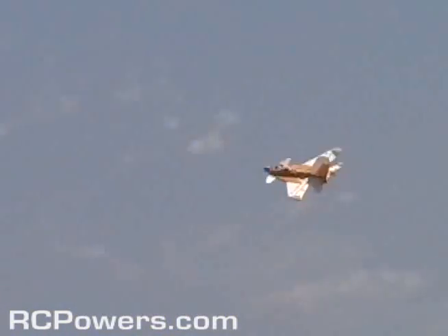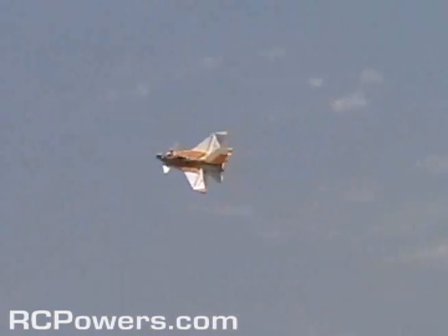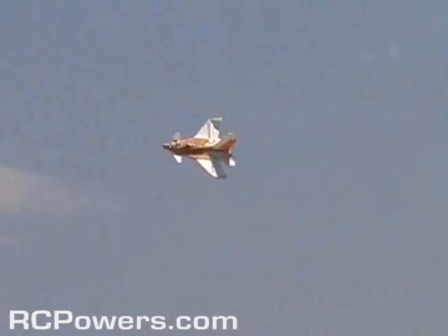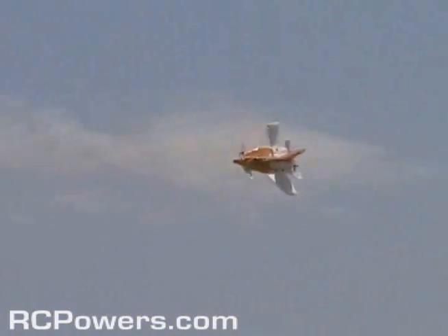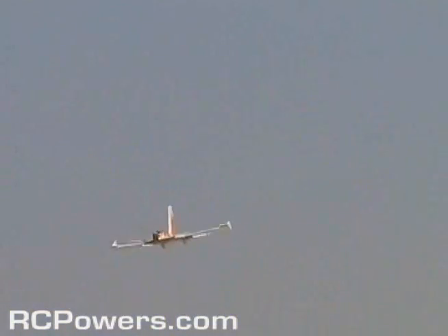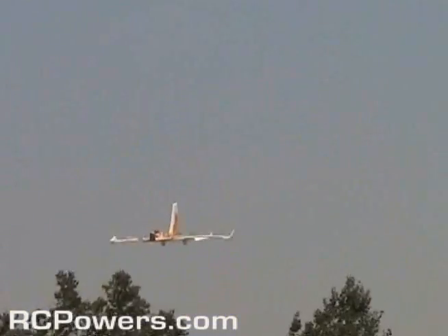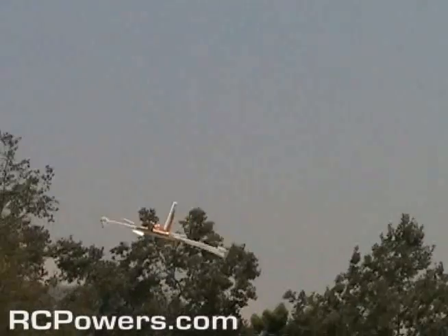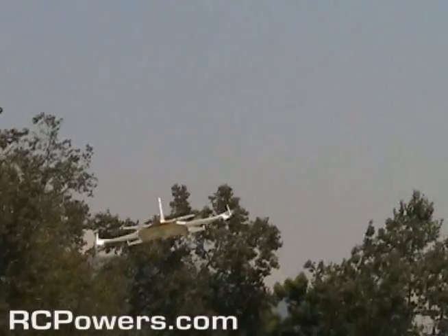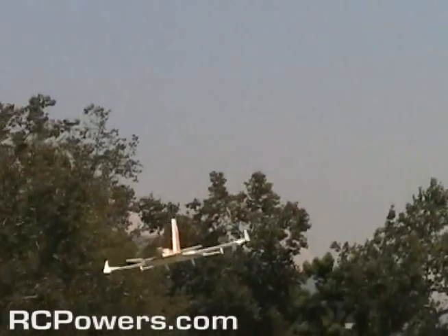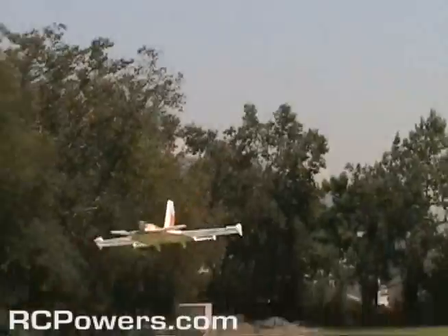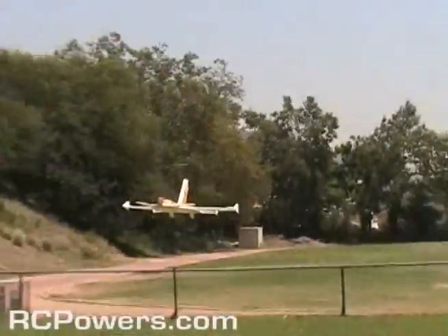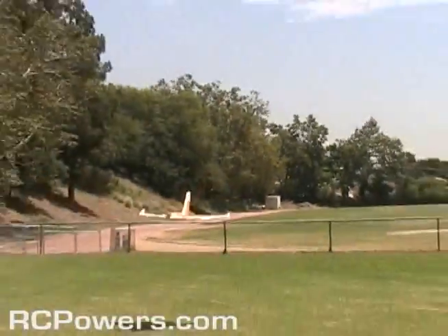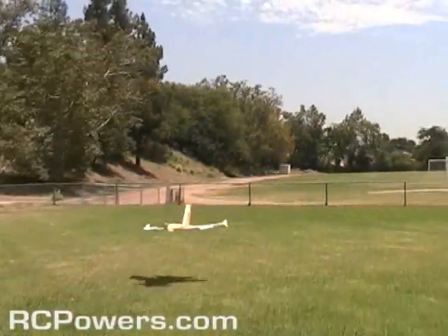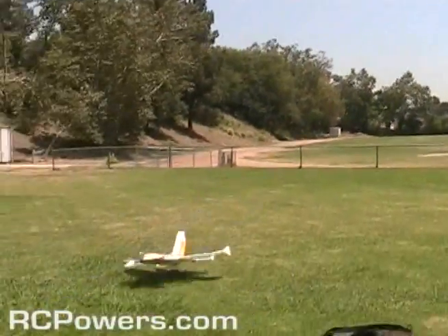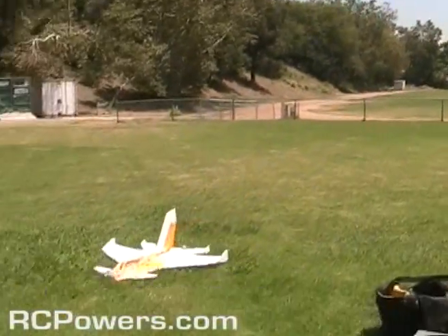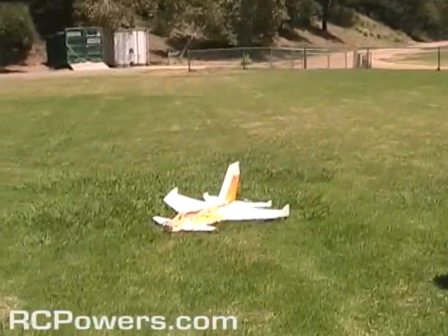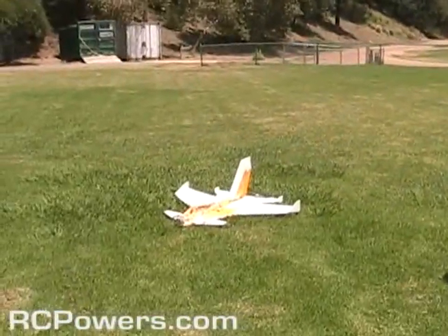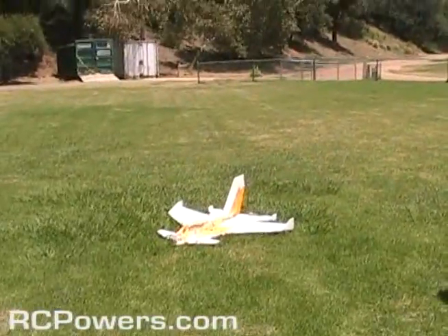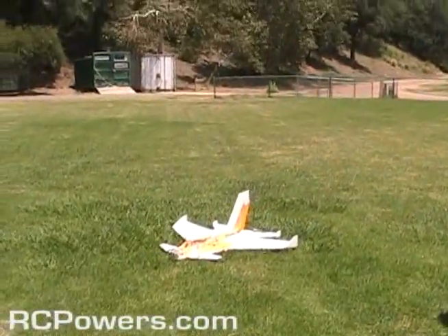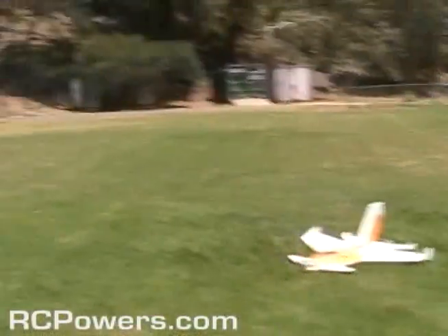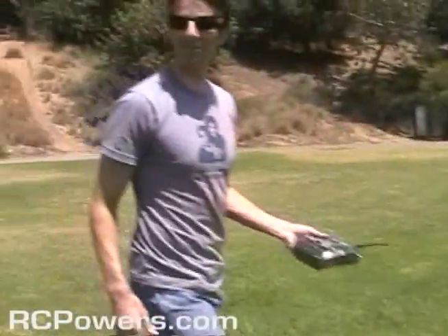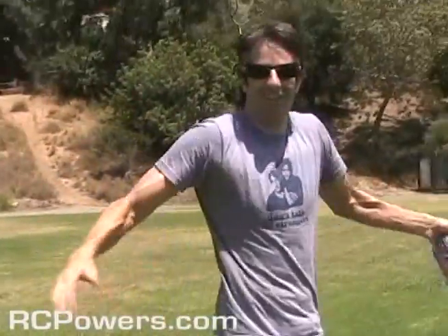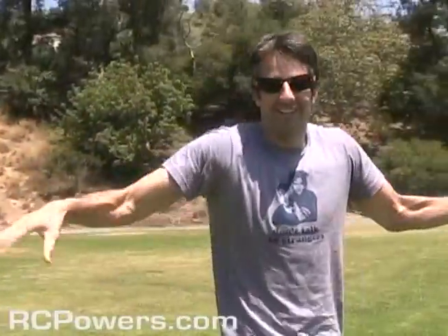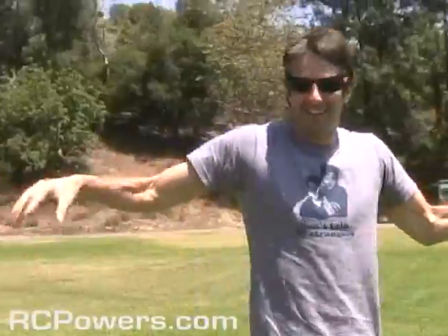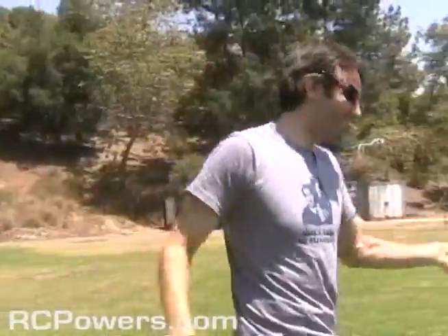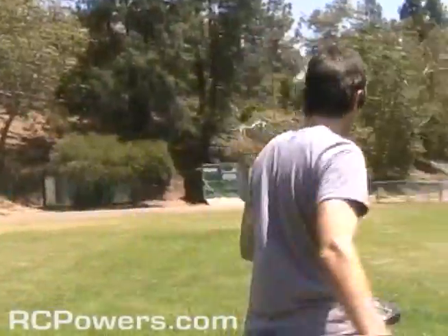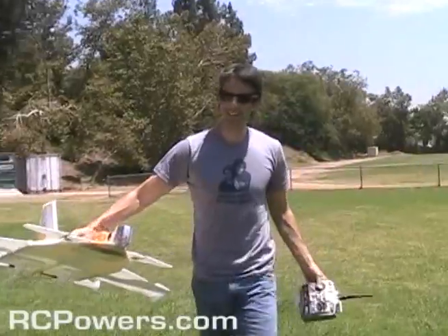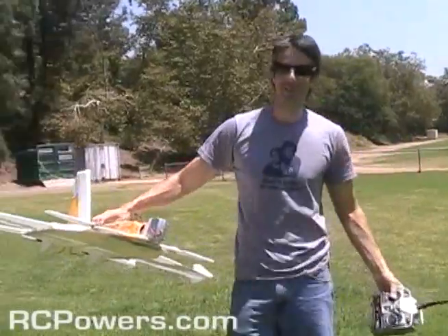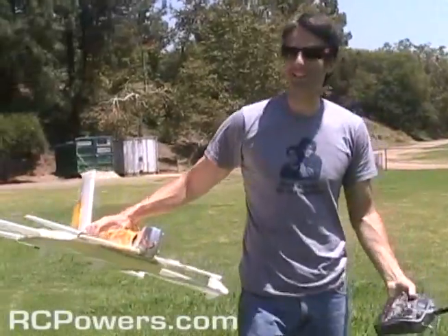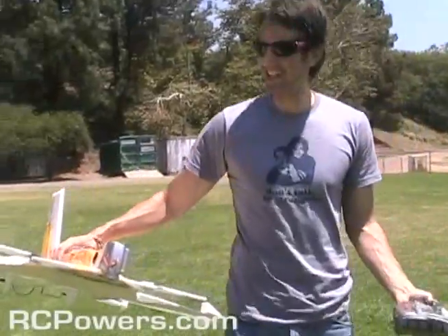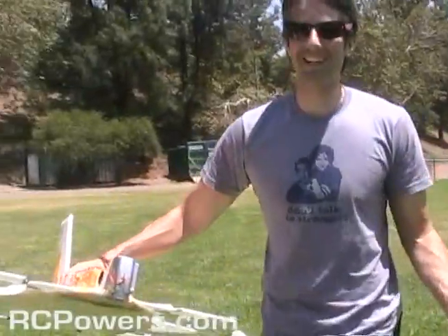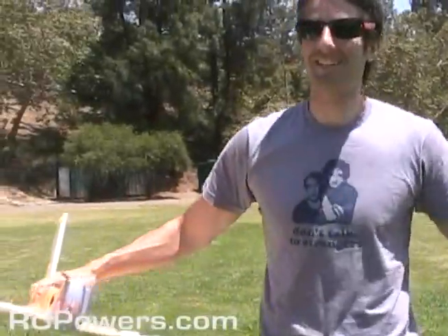Alright, let me land it. Whoa! That's right, just waving at you. Hey, how you doing? How's it flying? That's a nice plane. What do you call it? Oh, I call it the...